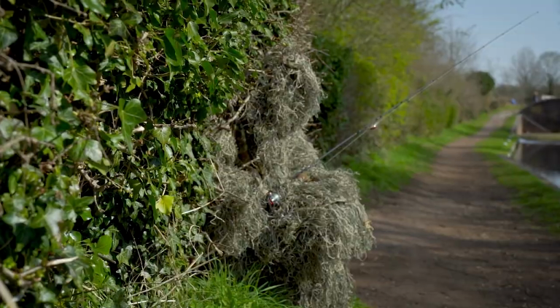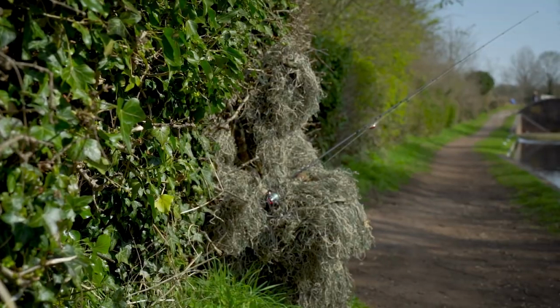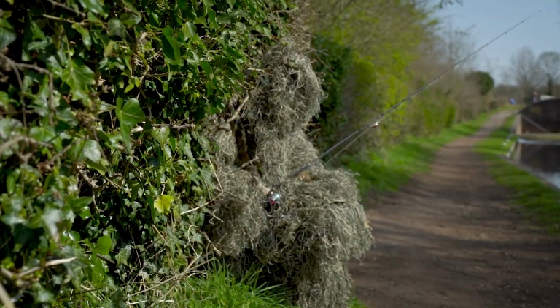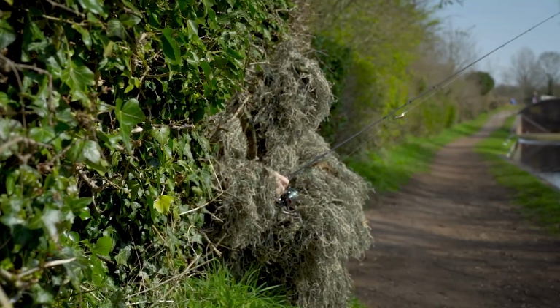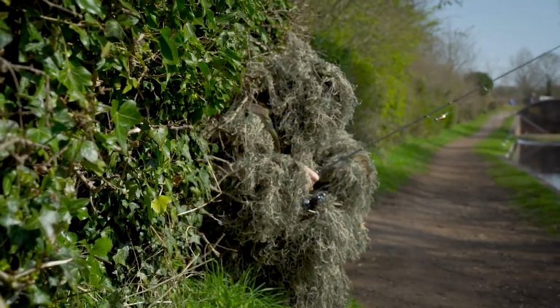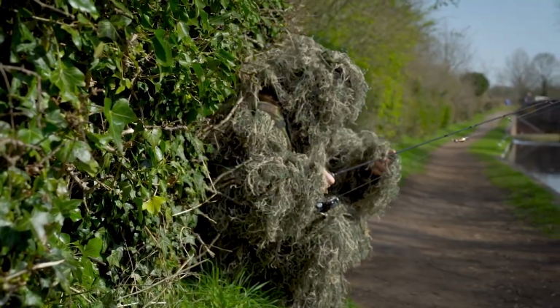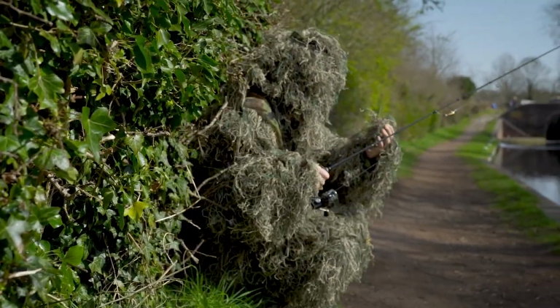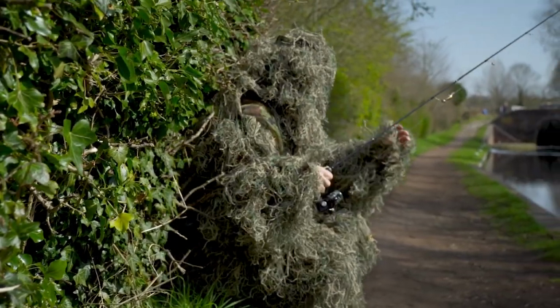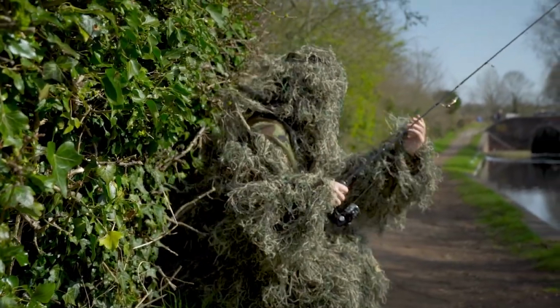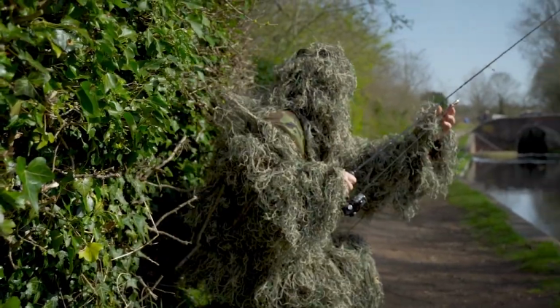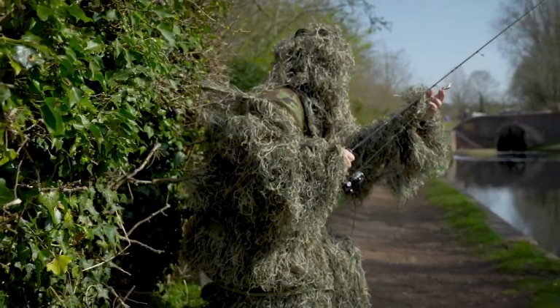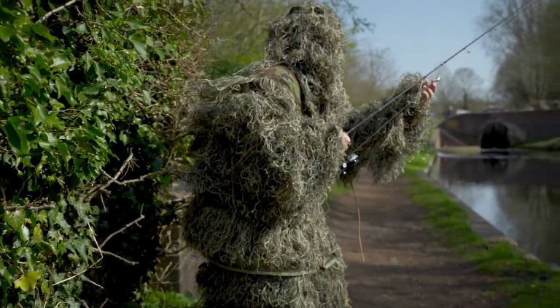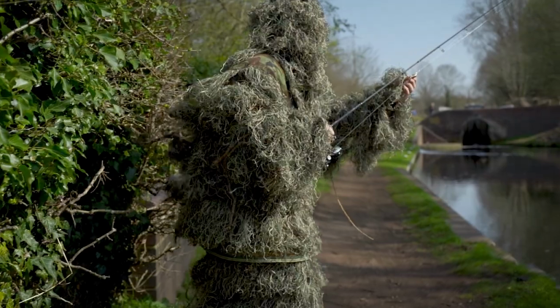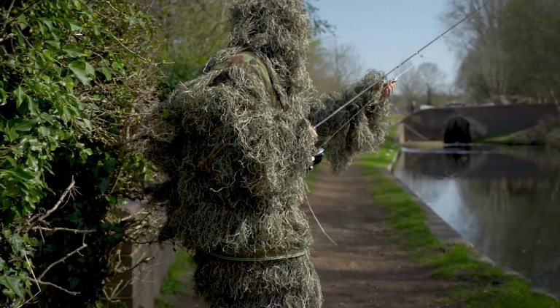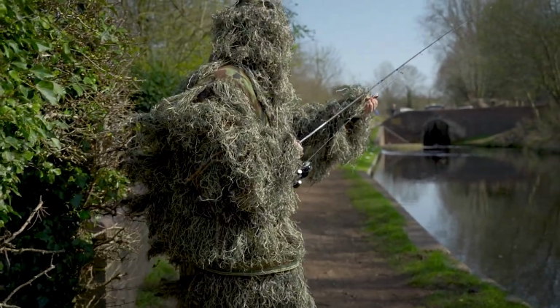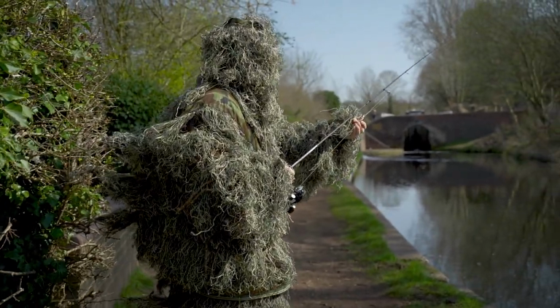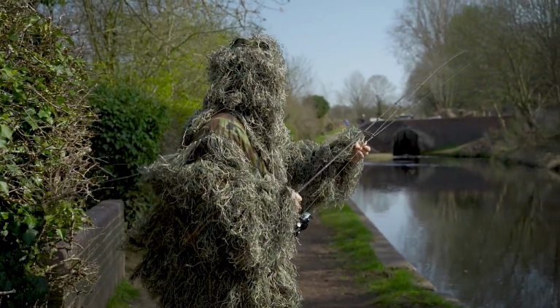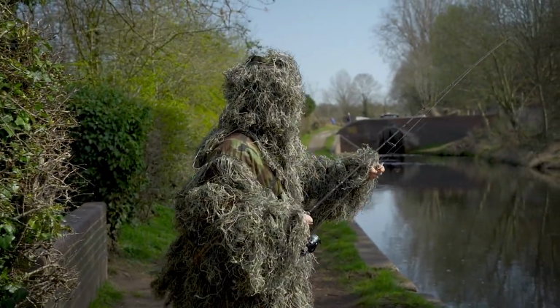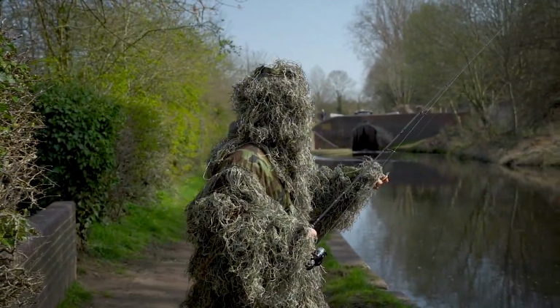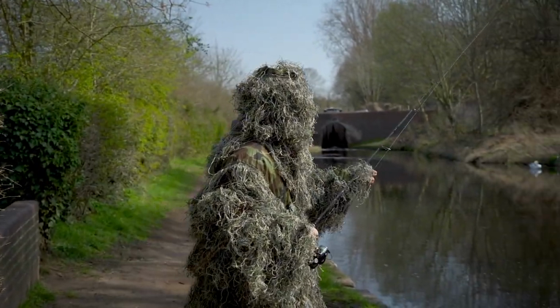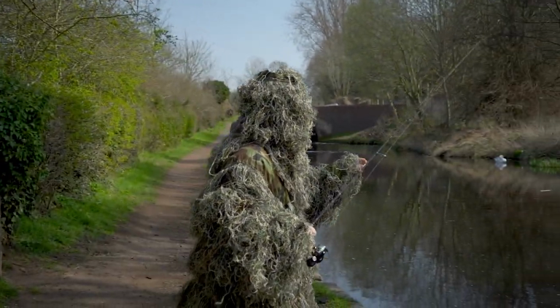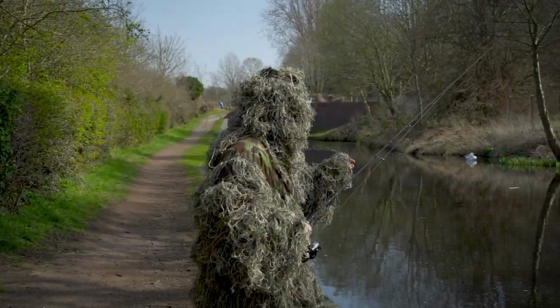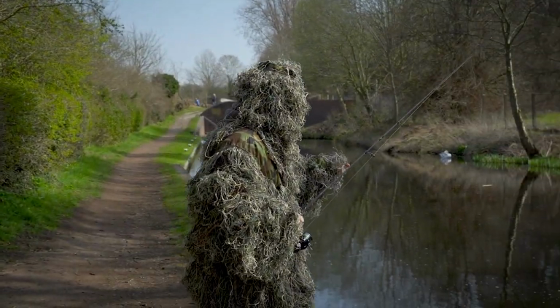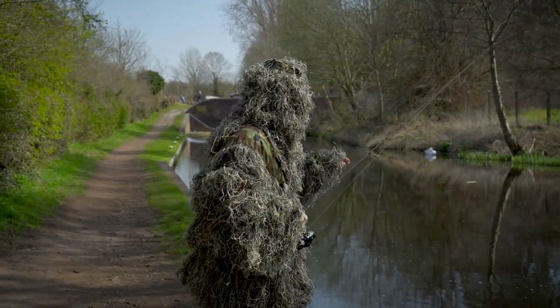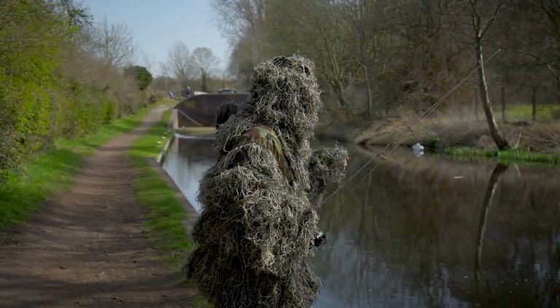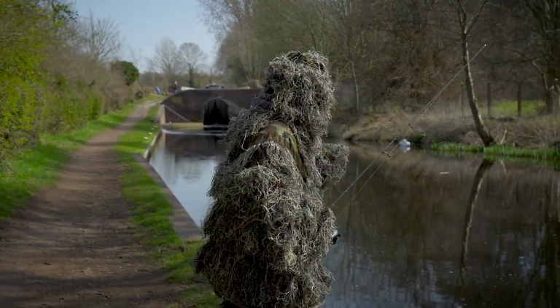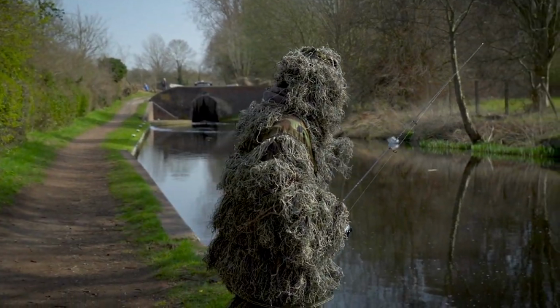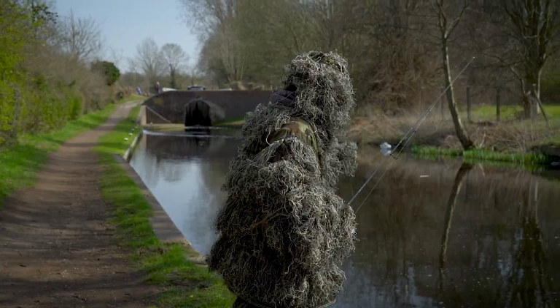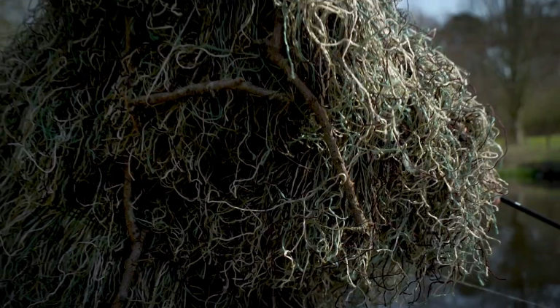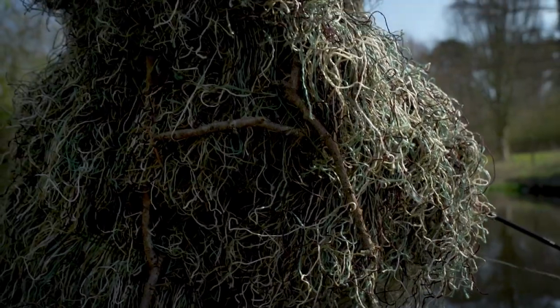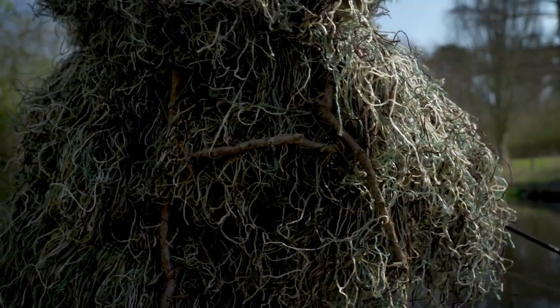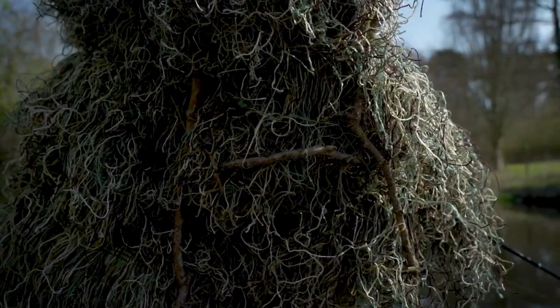What you've got here is a full three-layer camo suit: your trousers, your jacket, and then your head covering as well. This gives you all-round 360 degree full camouflage that's perfect for any rural location.